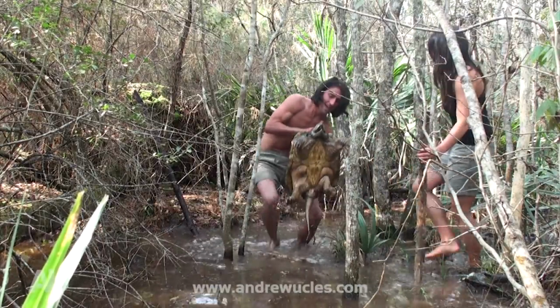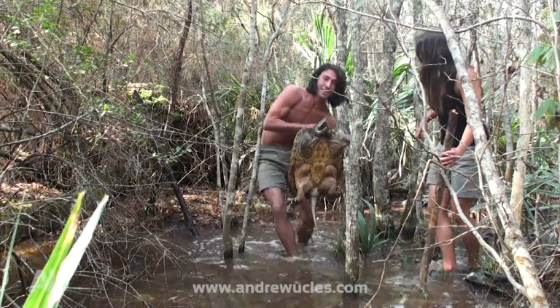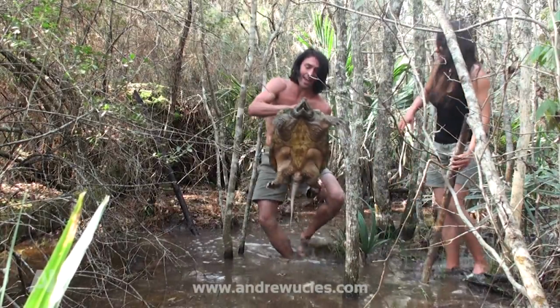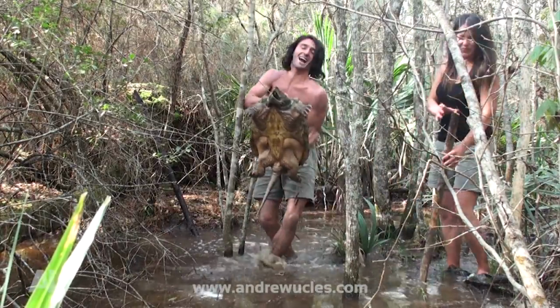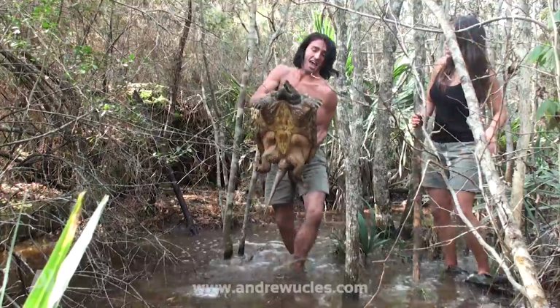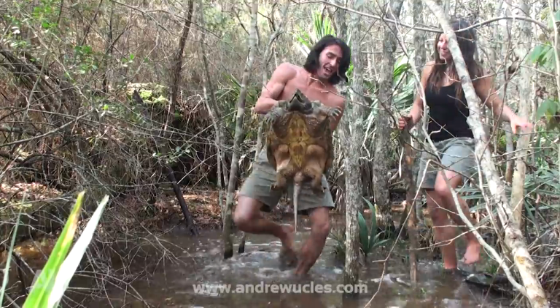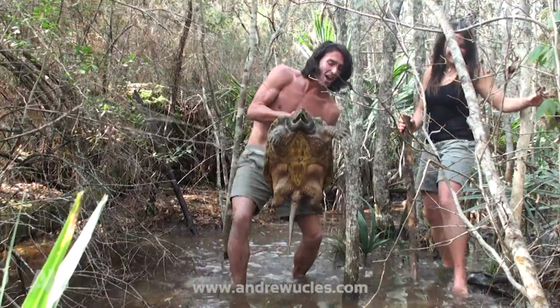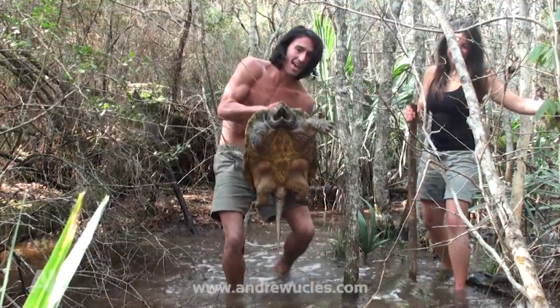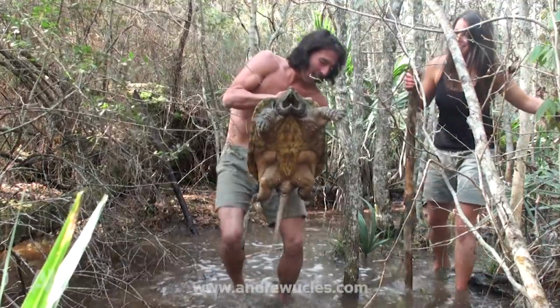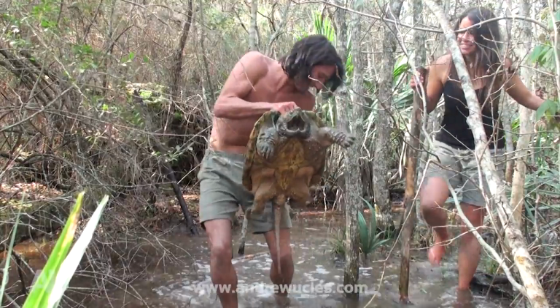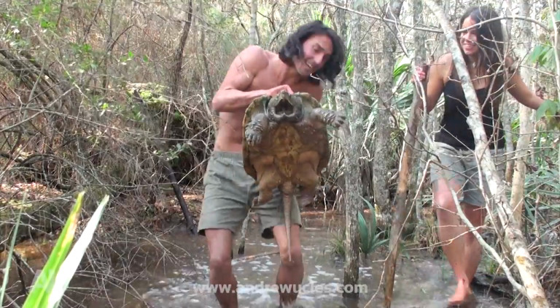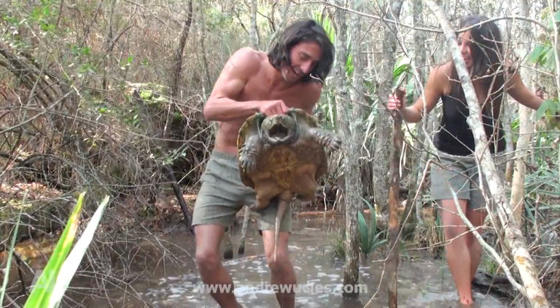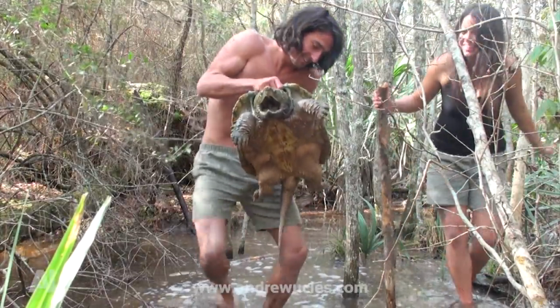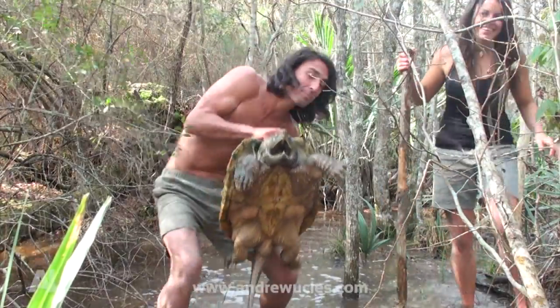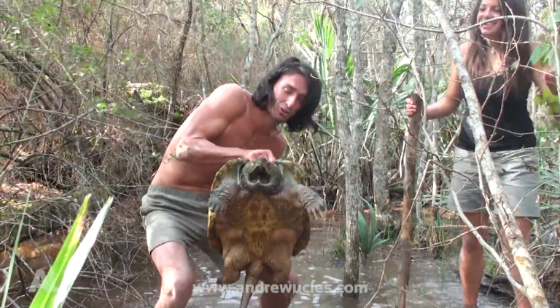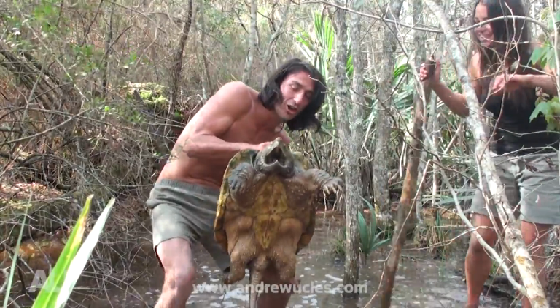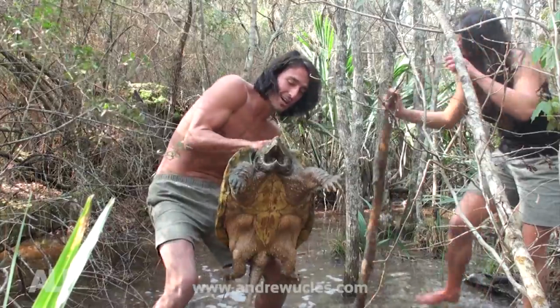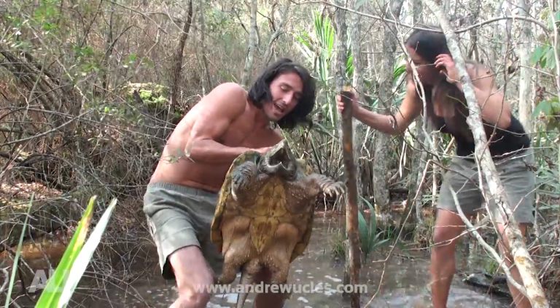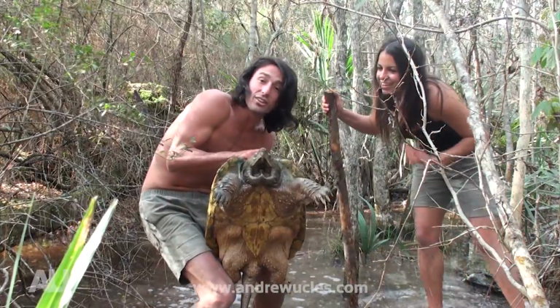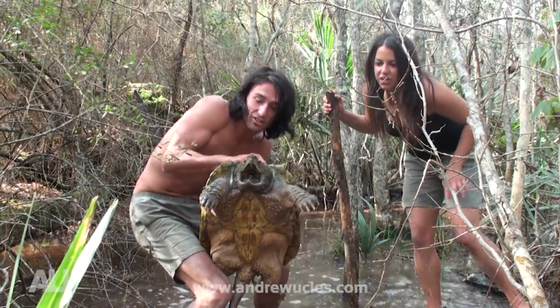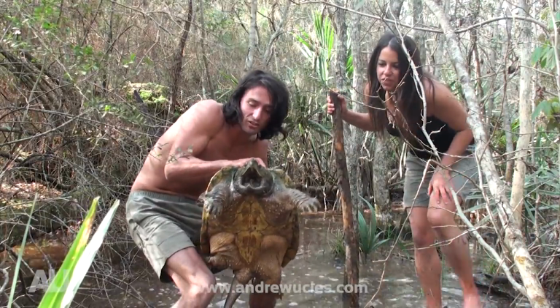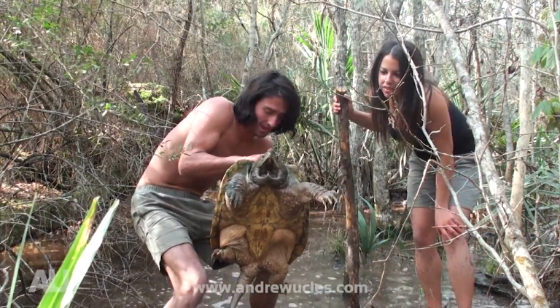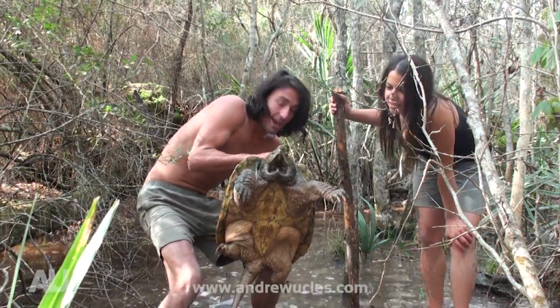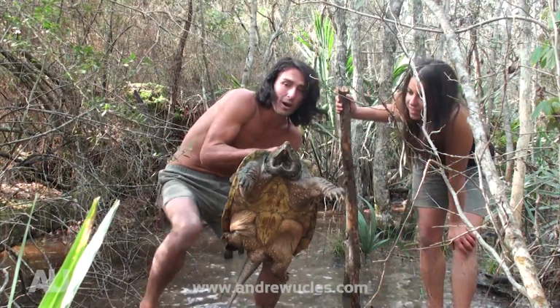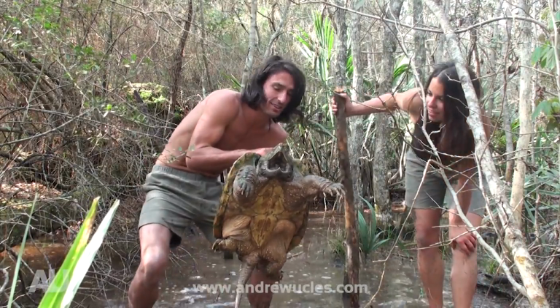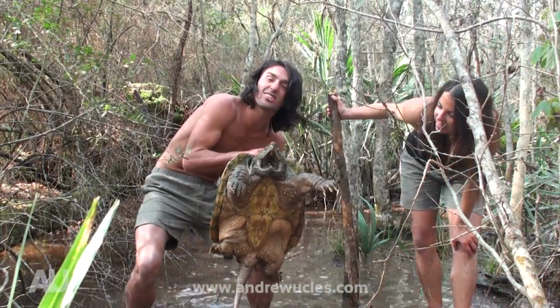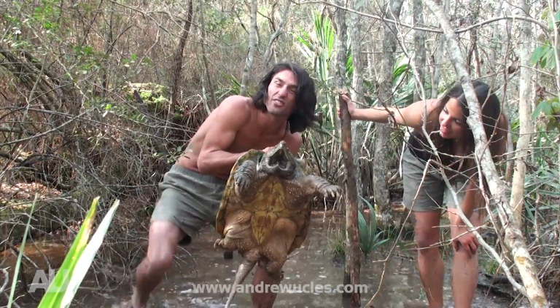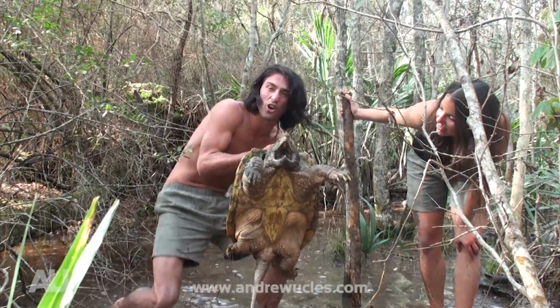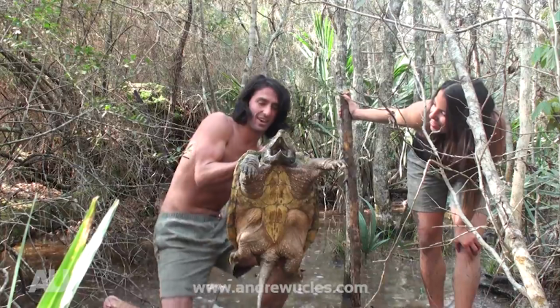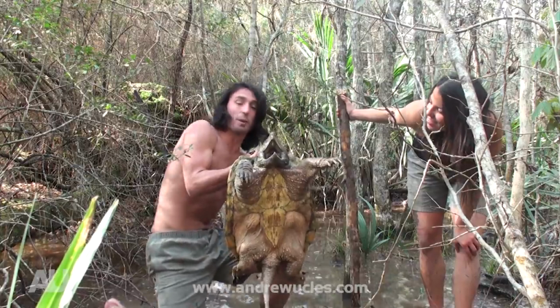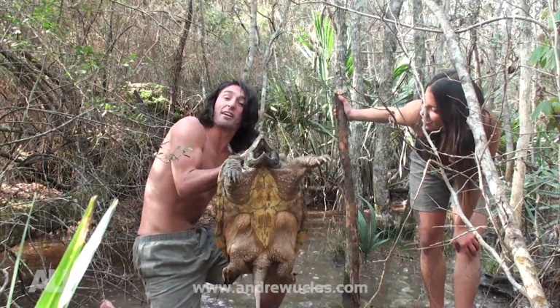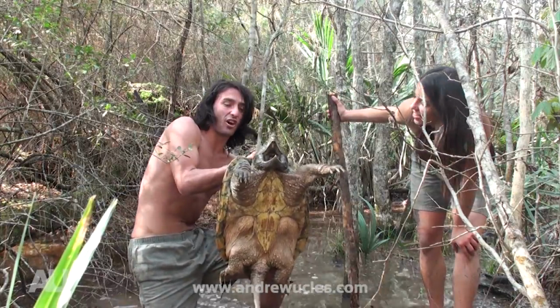Now this guy here is known as the alligator snapping turtle. And you can just see the size of him. This isn't even the full size — this is probably only the average size.